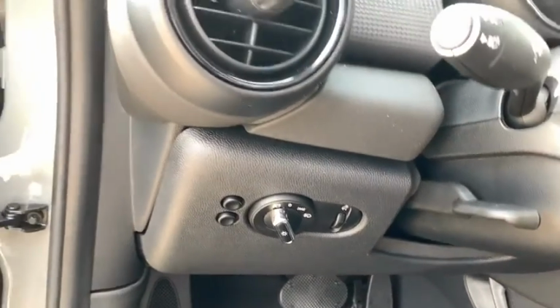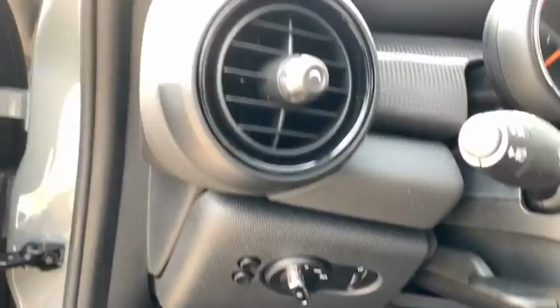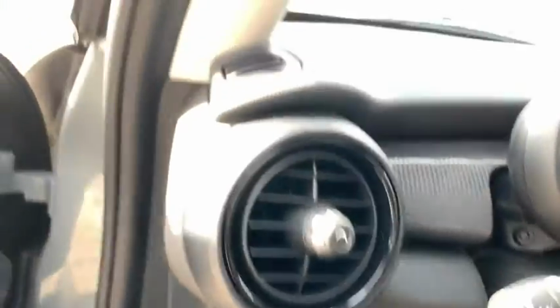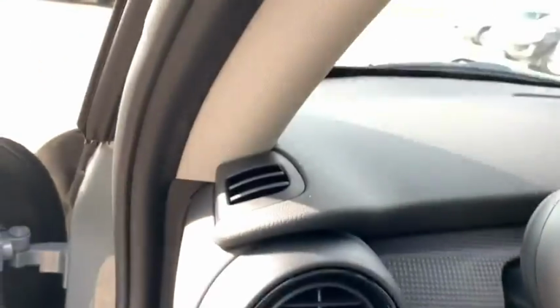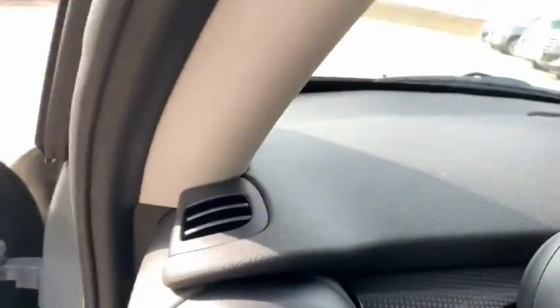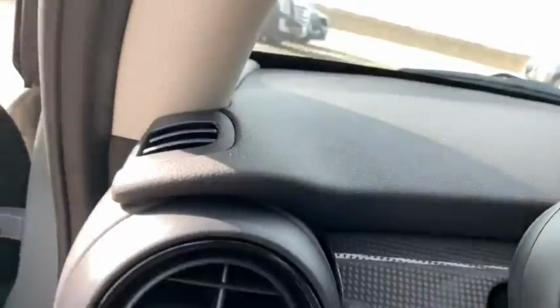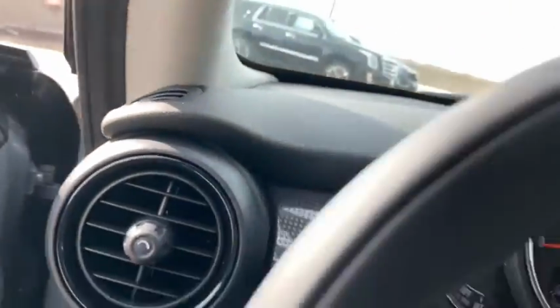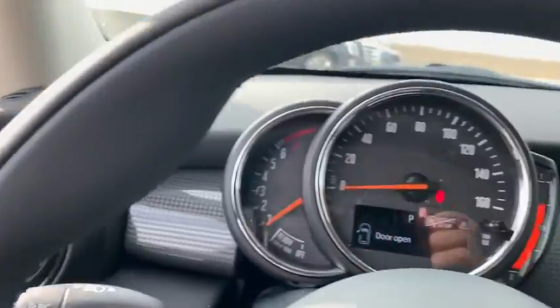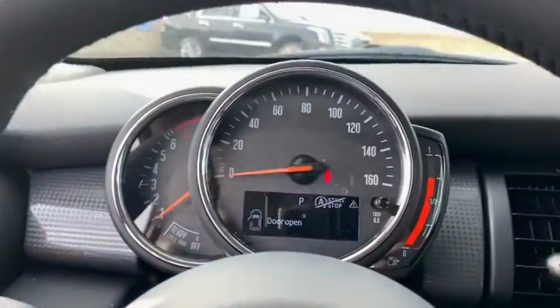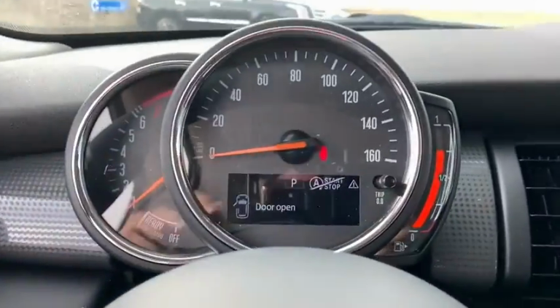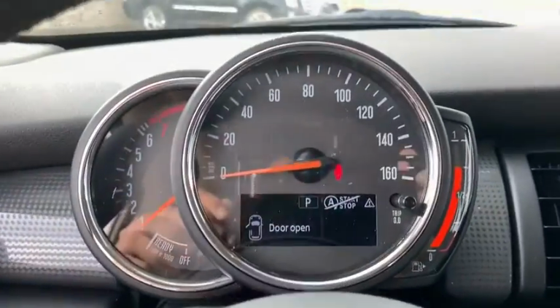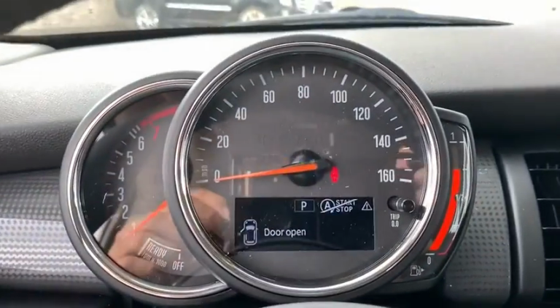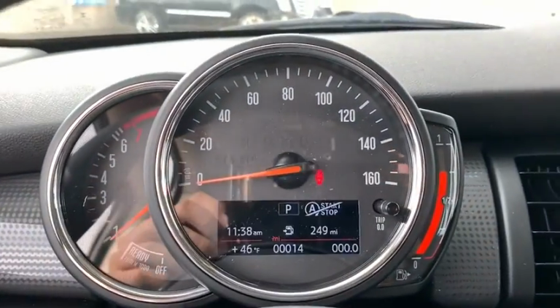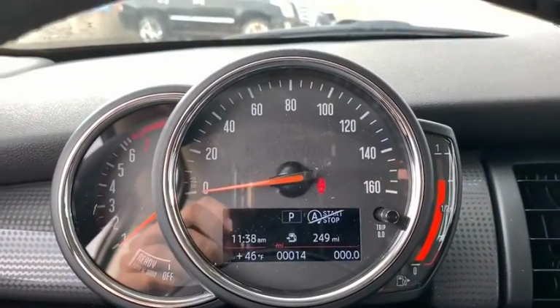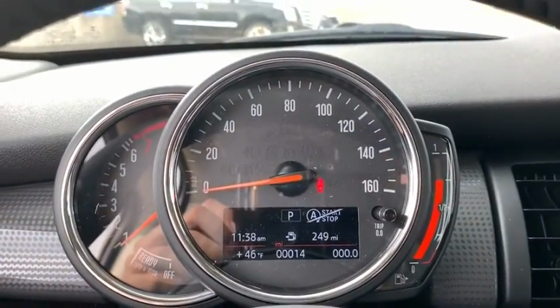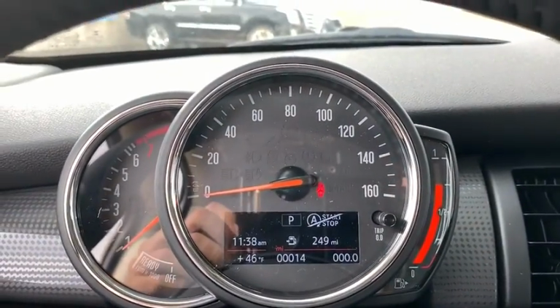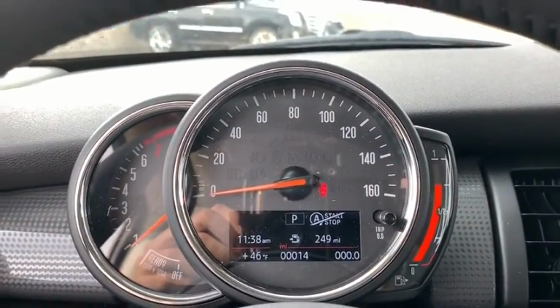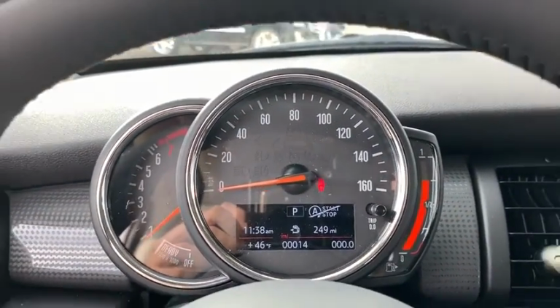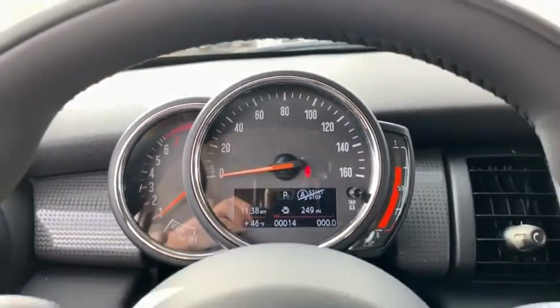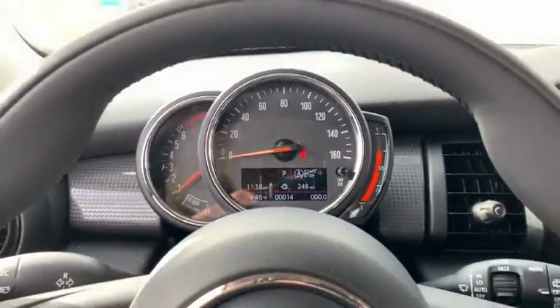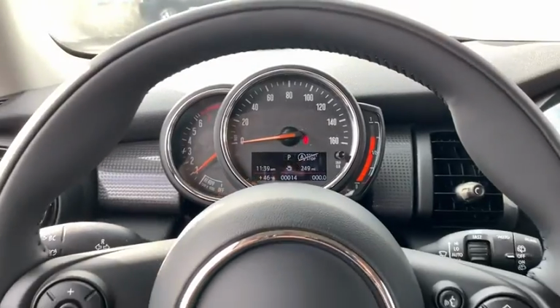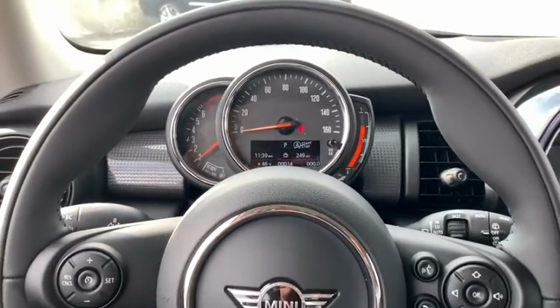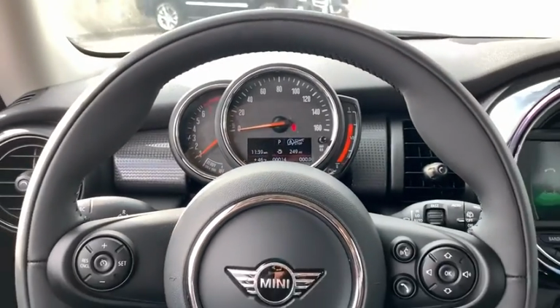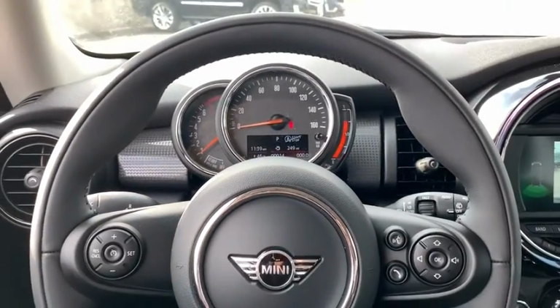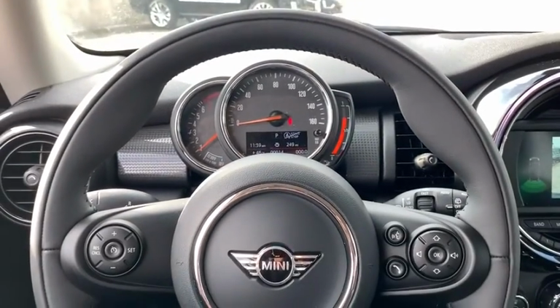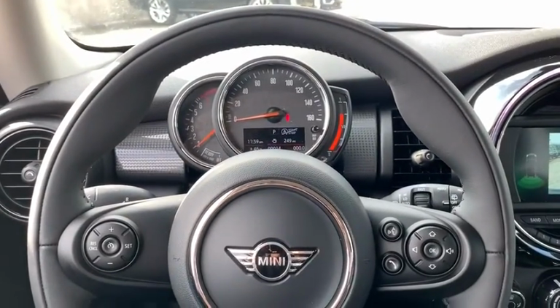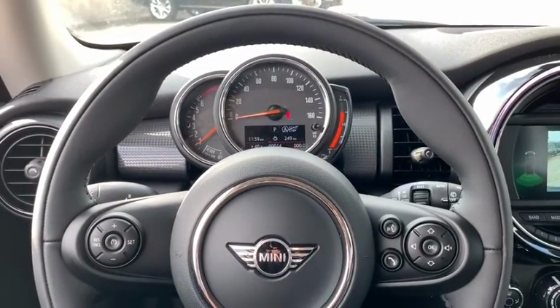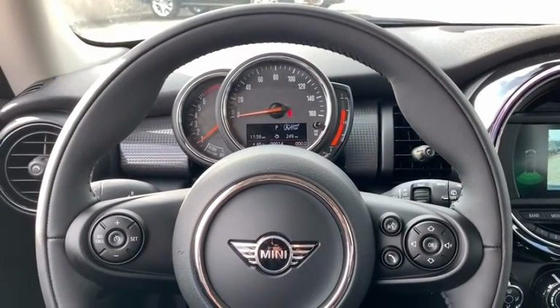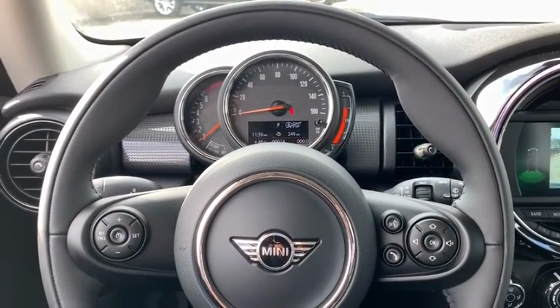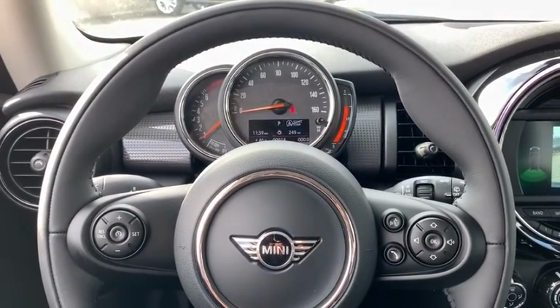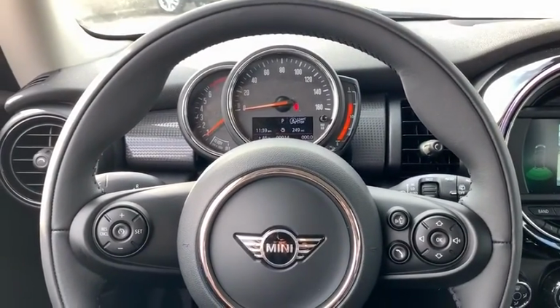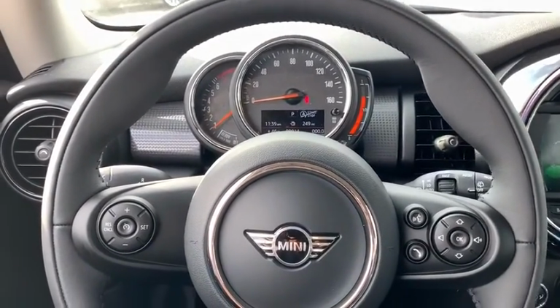Rear window defroster, tachometer, brake assist, overhead console, remote keyless entry, rear window wiper, driver vanity mirror, front reading lamps.